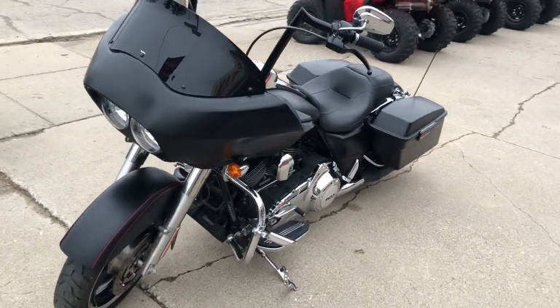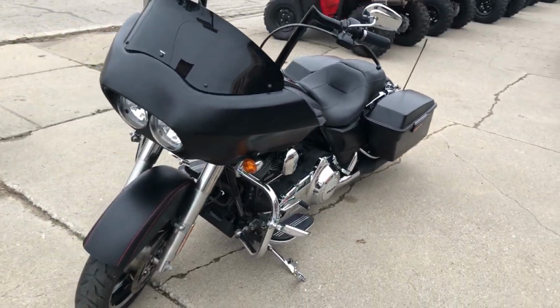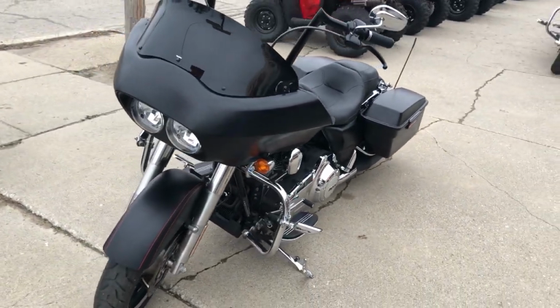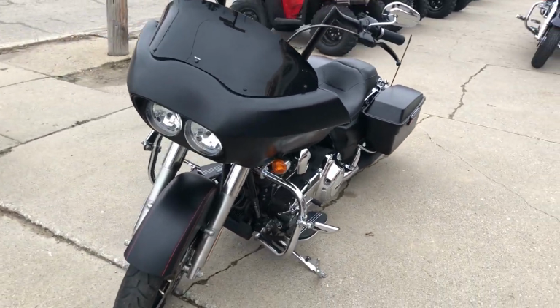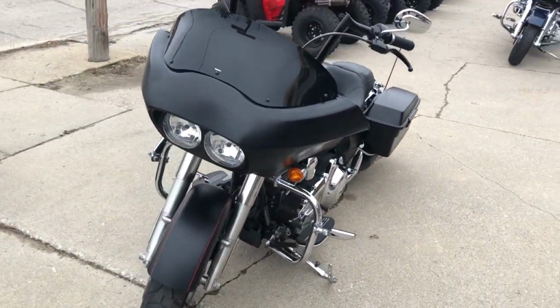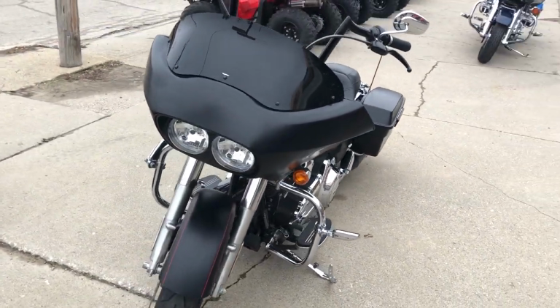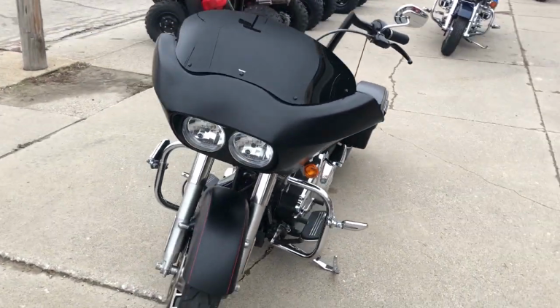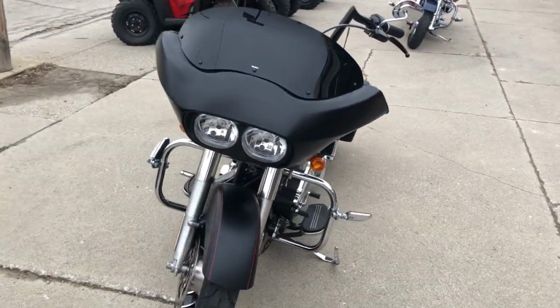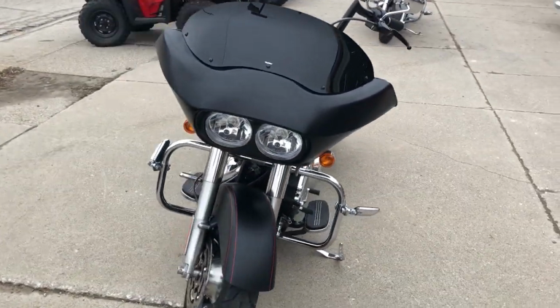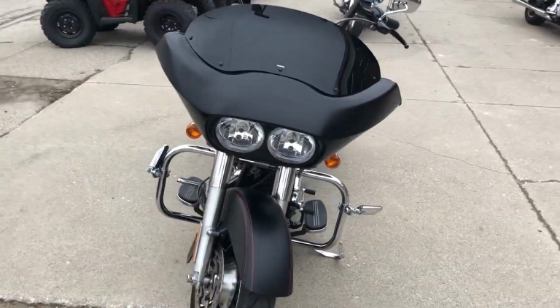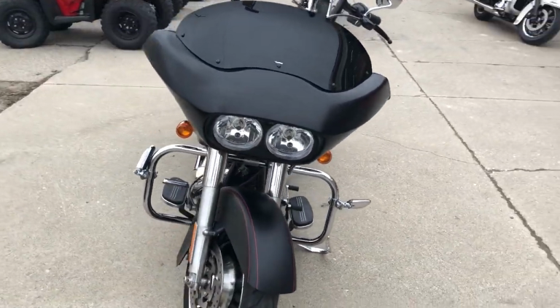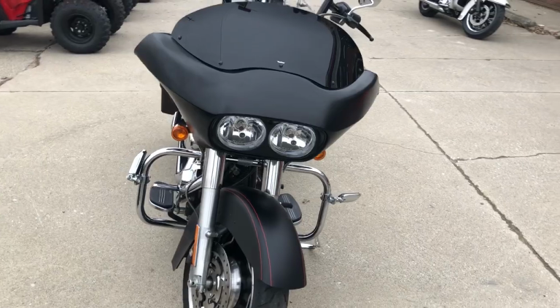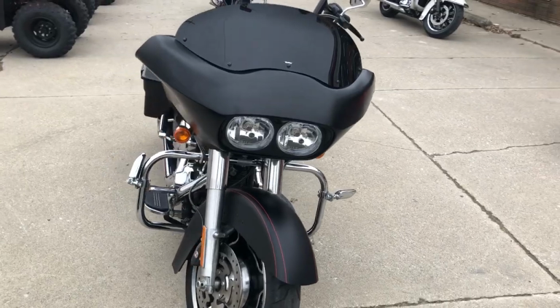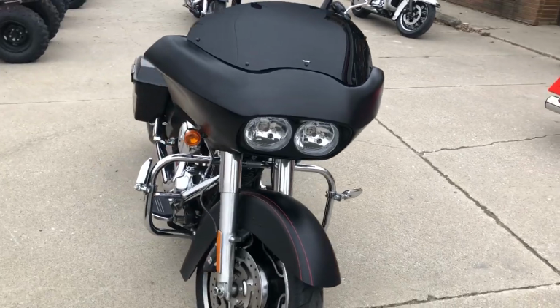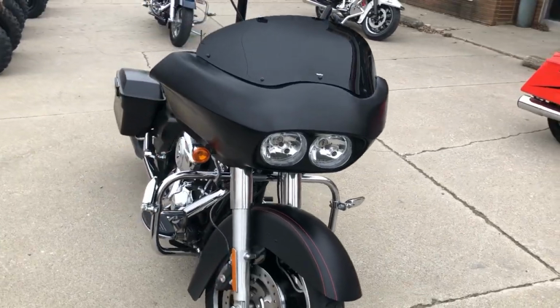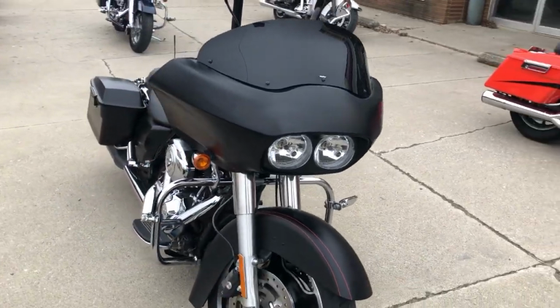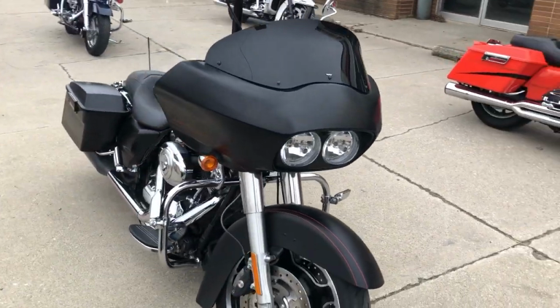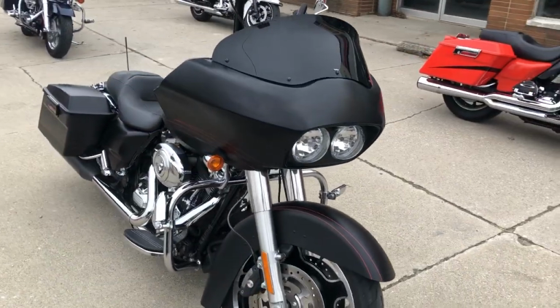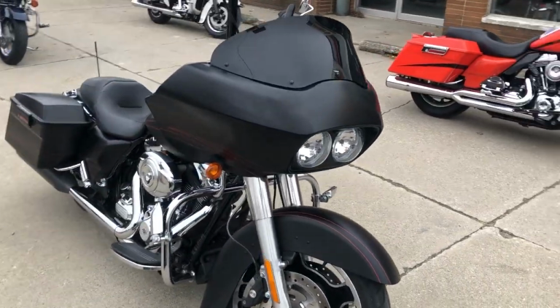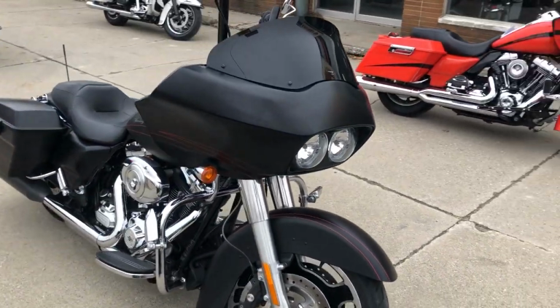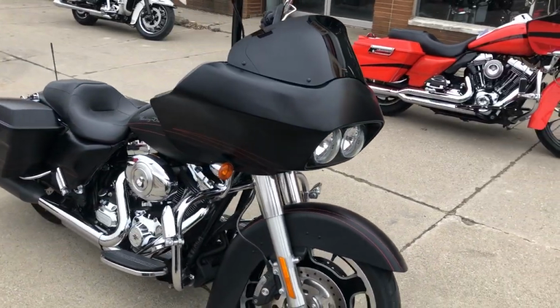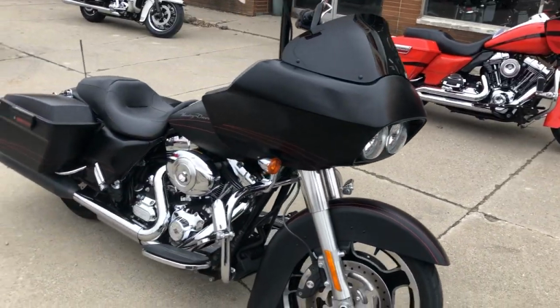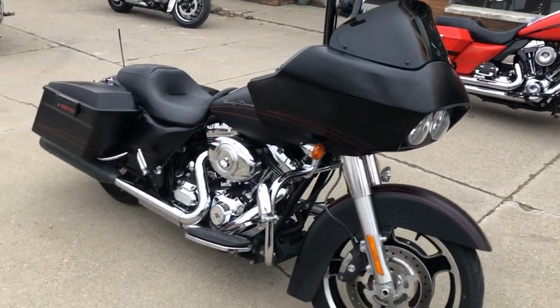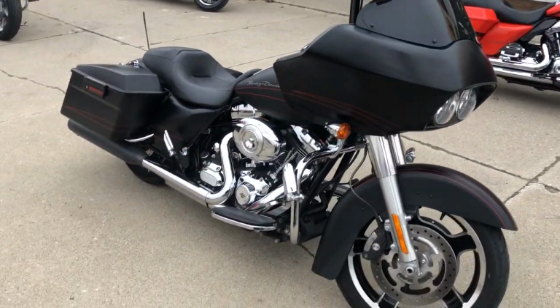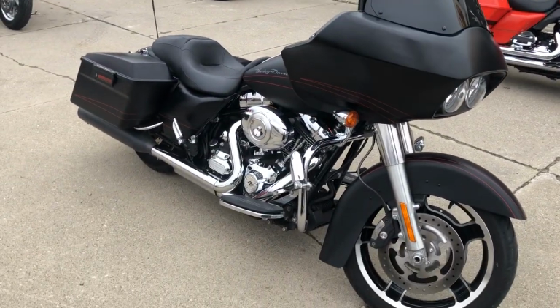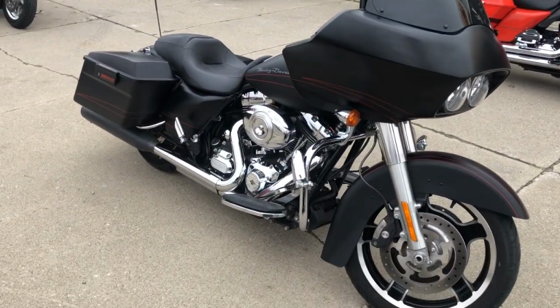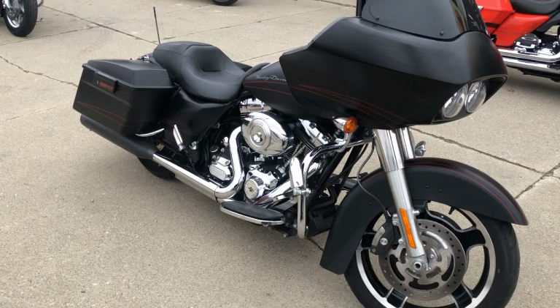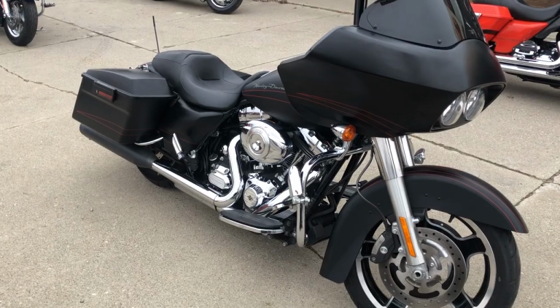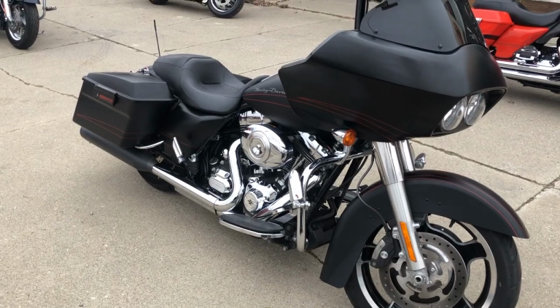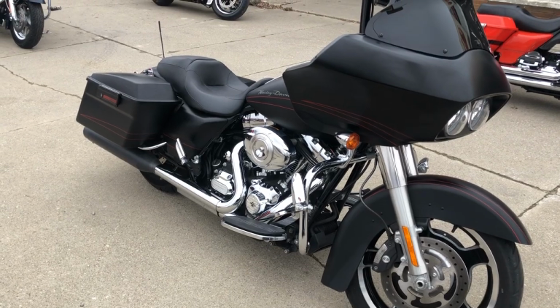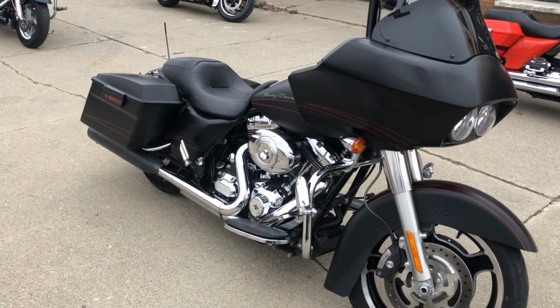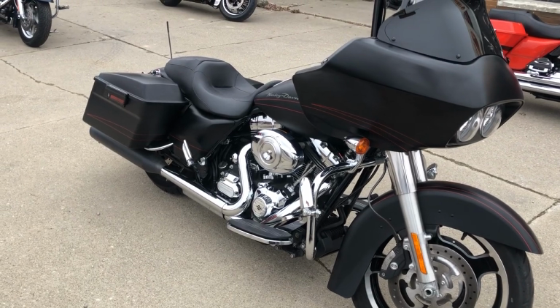Buy this bike with confidence. It's a great bike for the money. Give us a call at 810-648-9500 or check us out at ApprovalPowerSports.com.